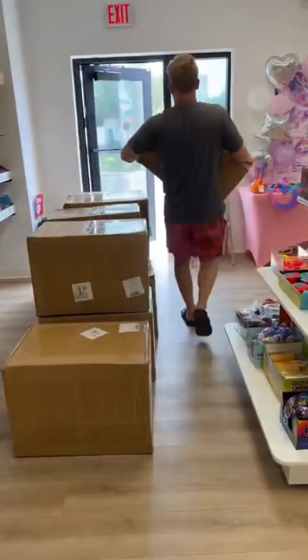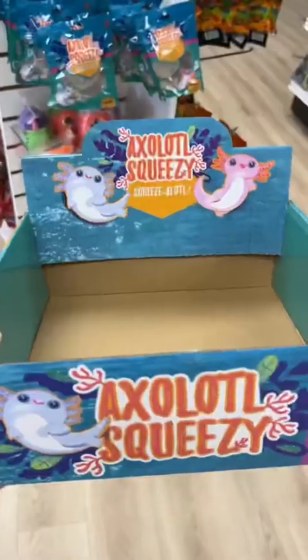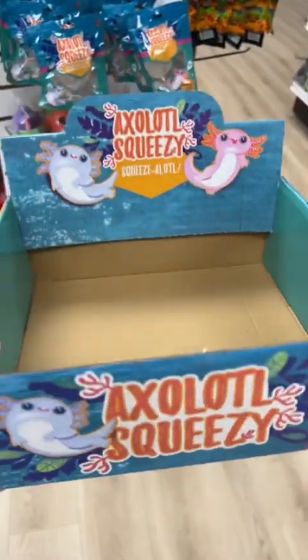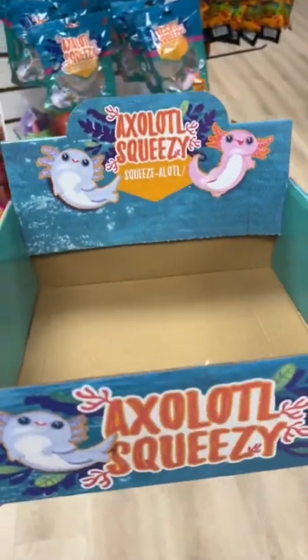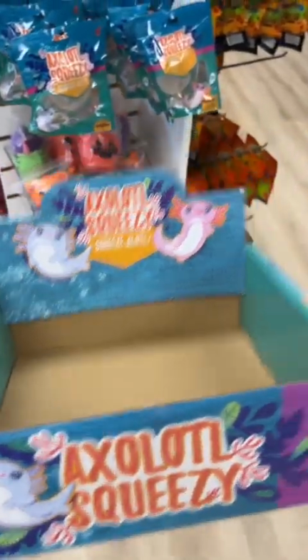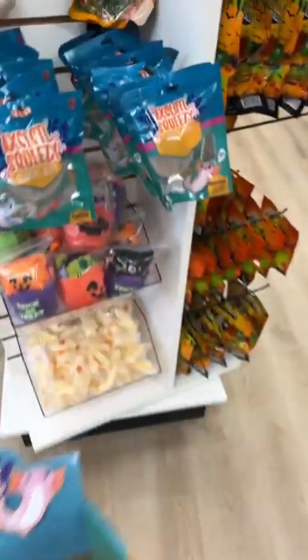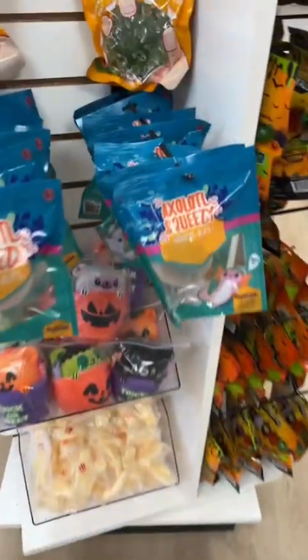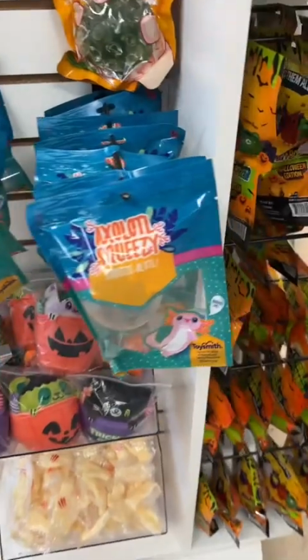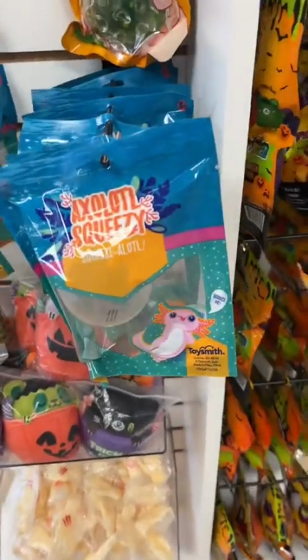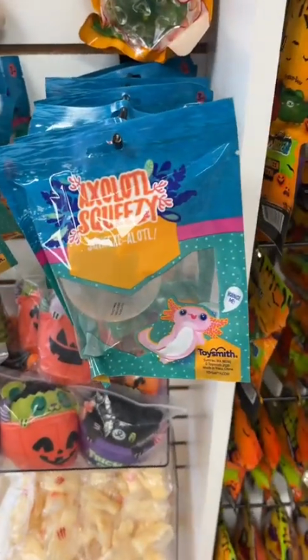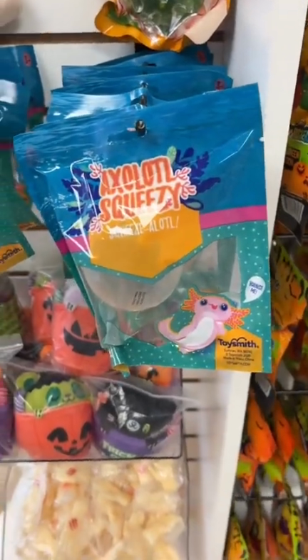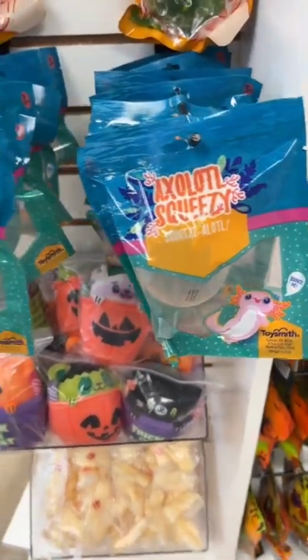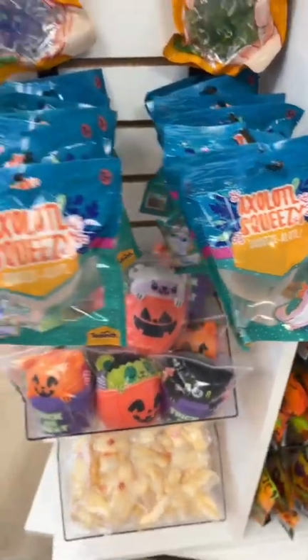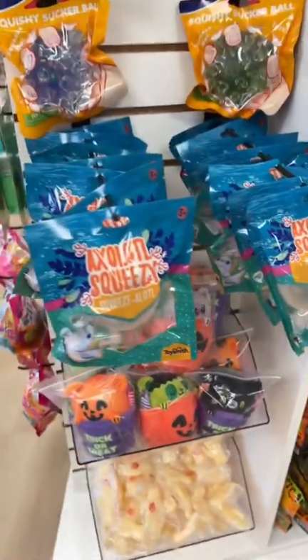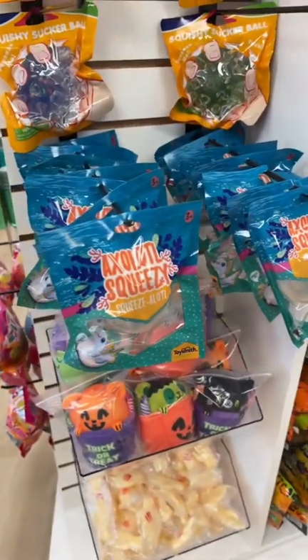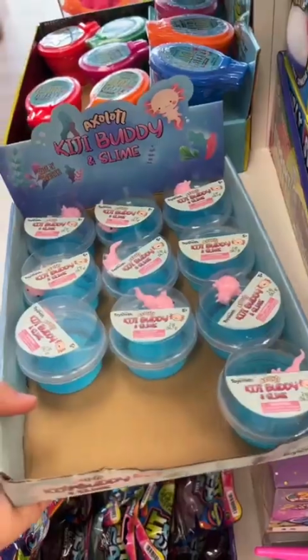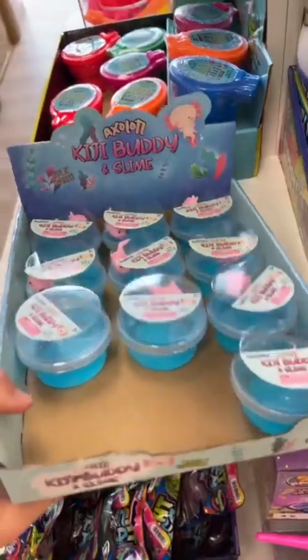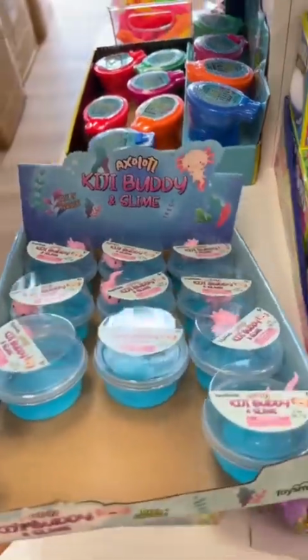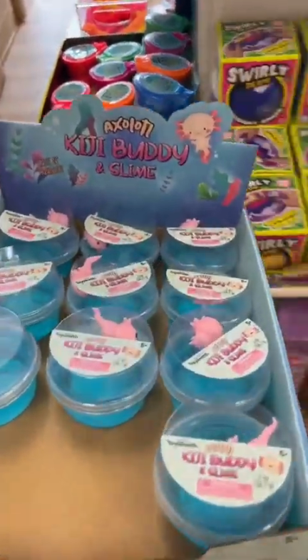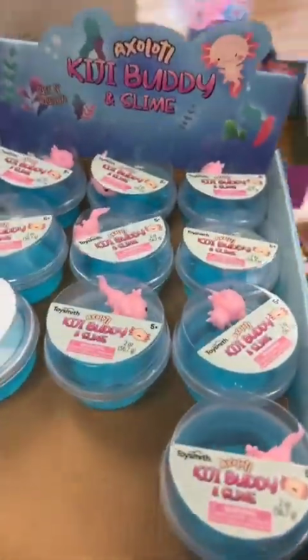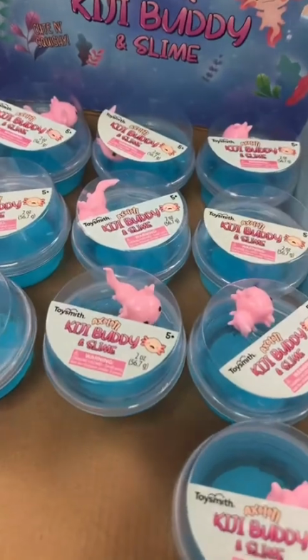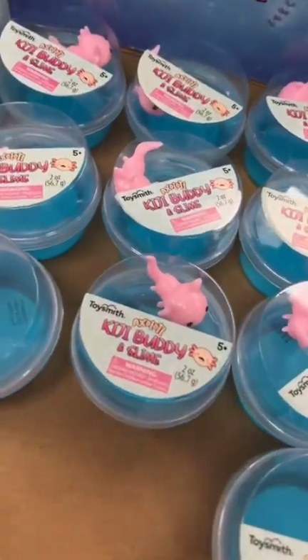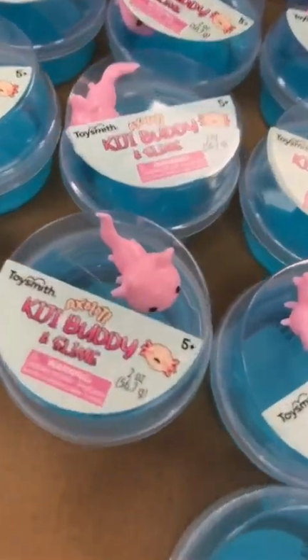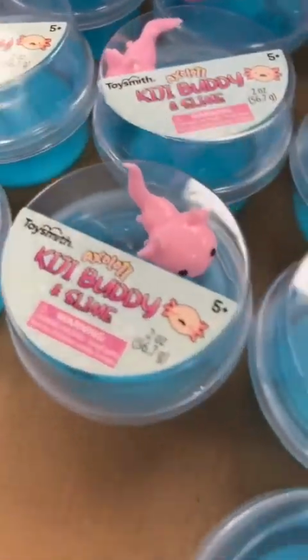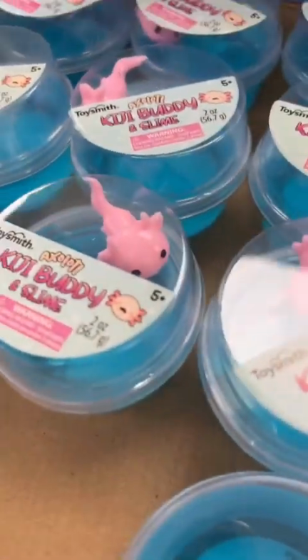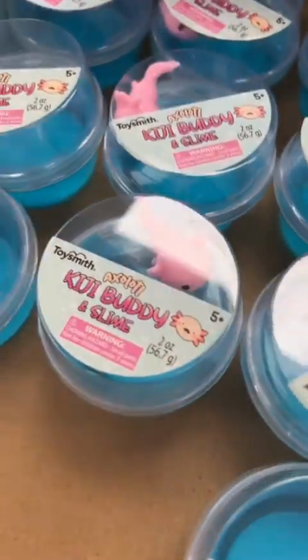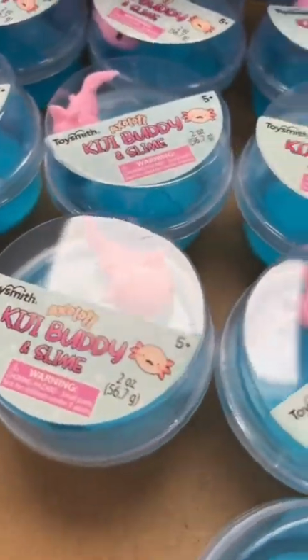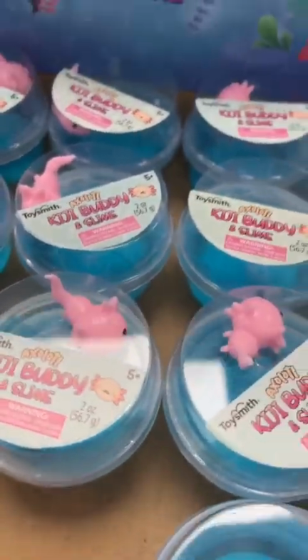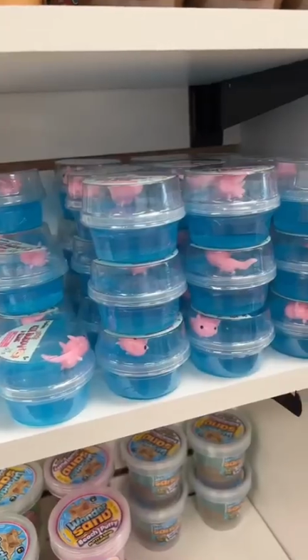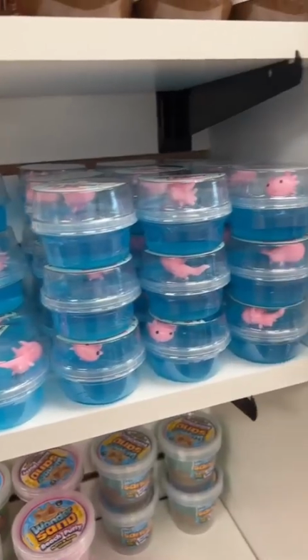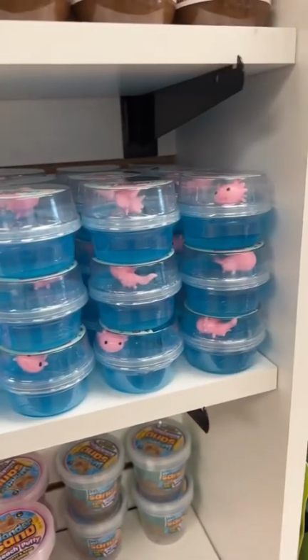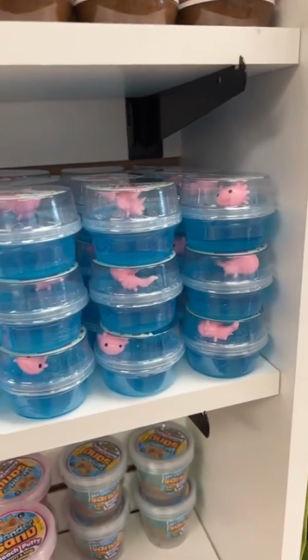I took all of the axolotl stress balls and hung them up — I think they look pretty good. Then I took one of our axolotl slimes; we have so many axolotl items right now. And I stacked those on a shelf.